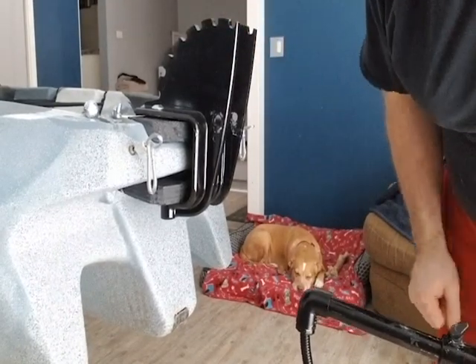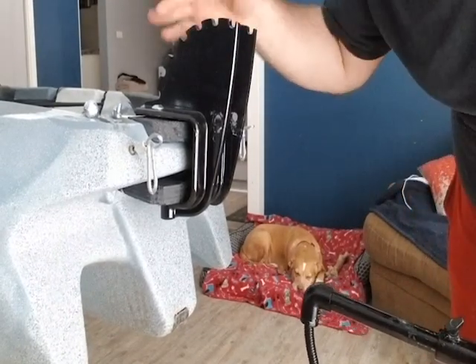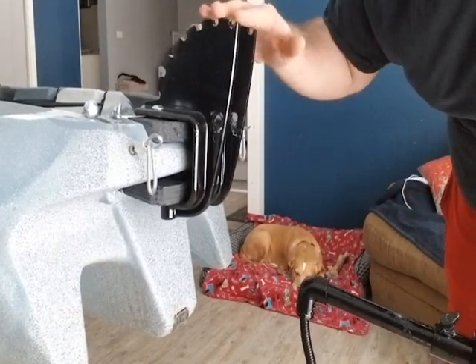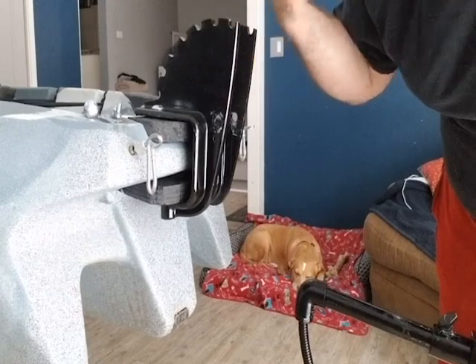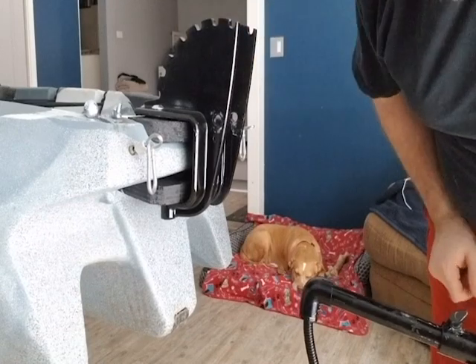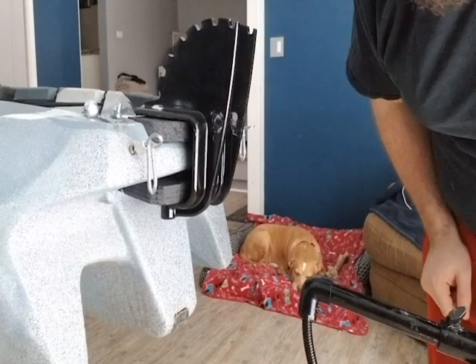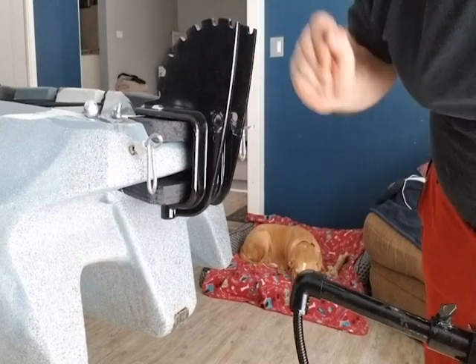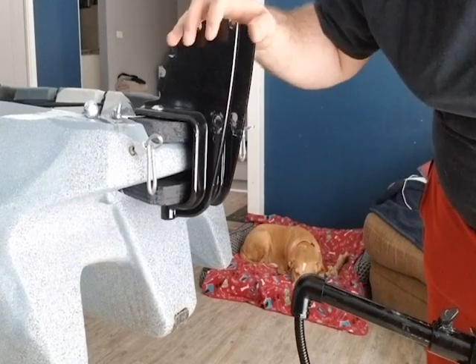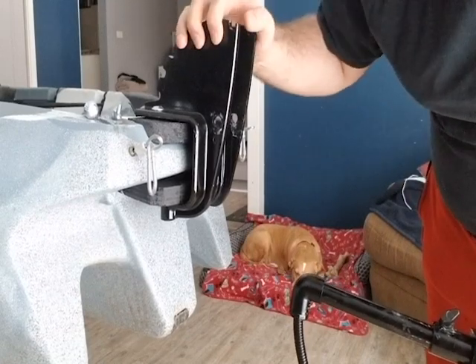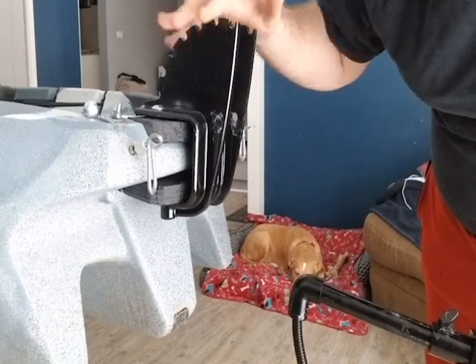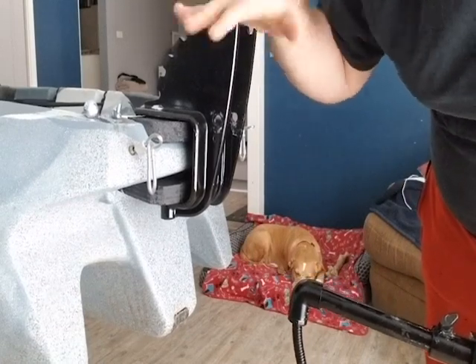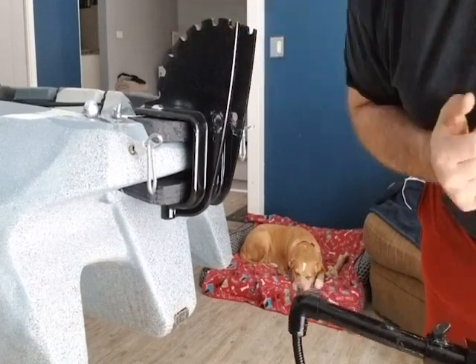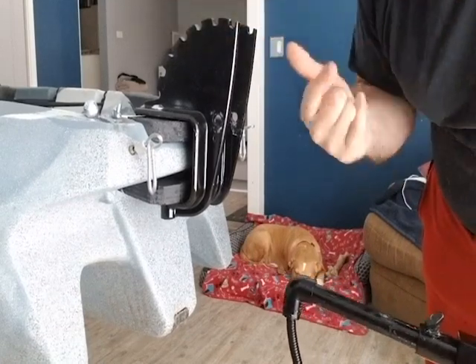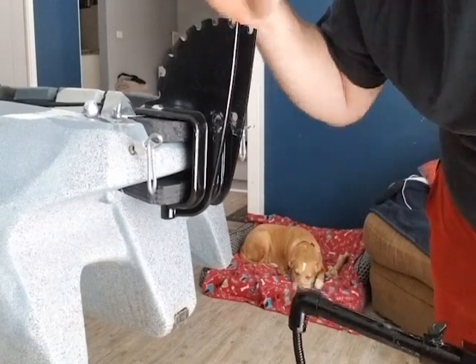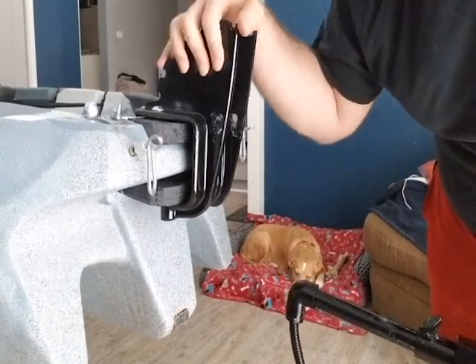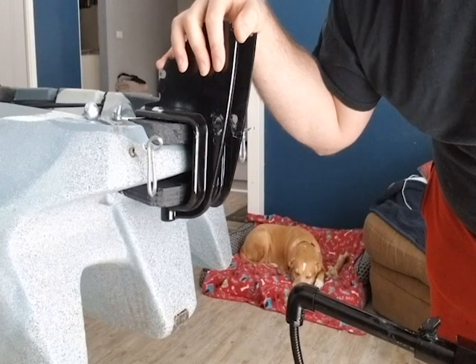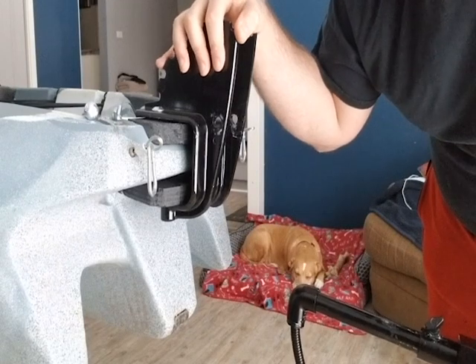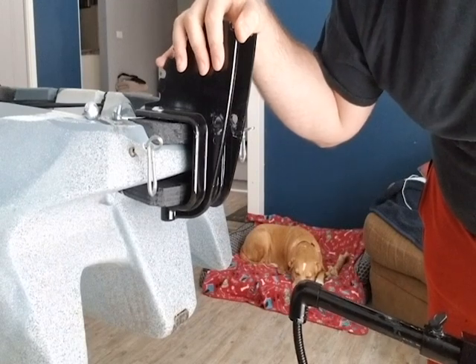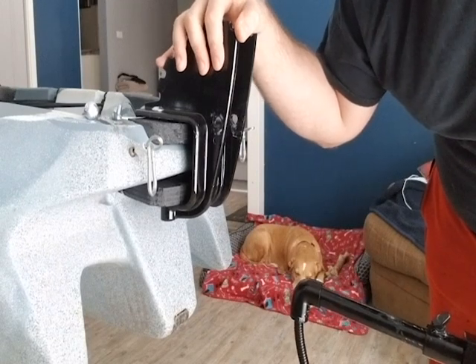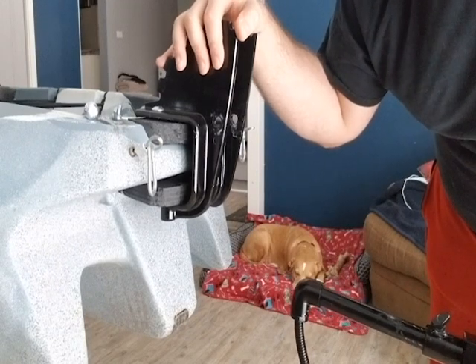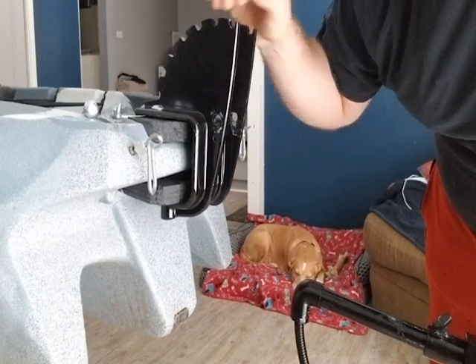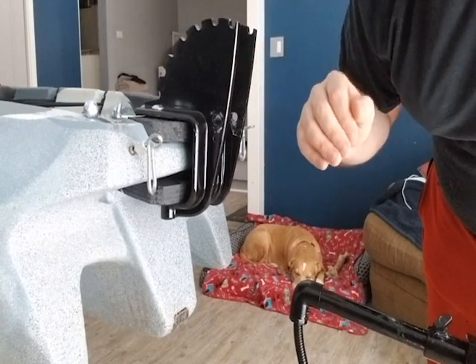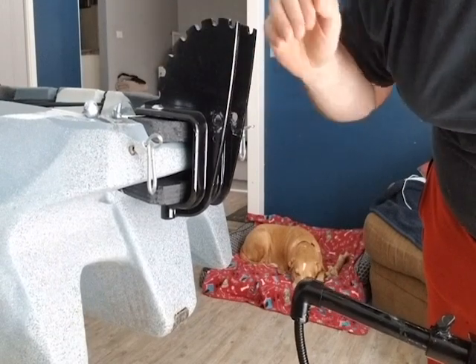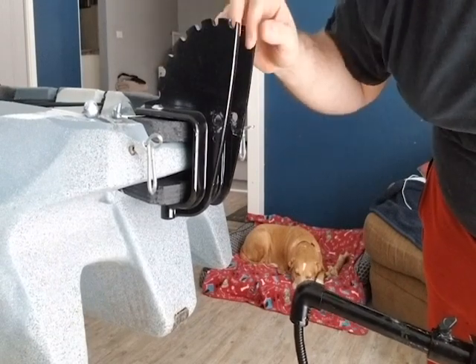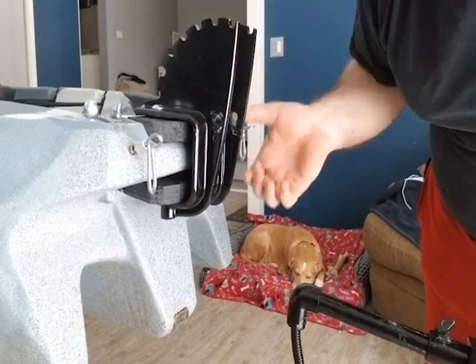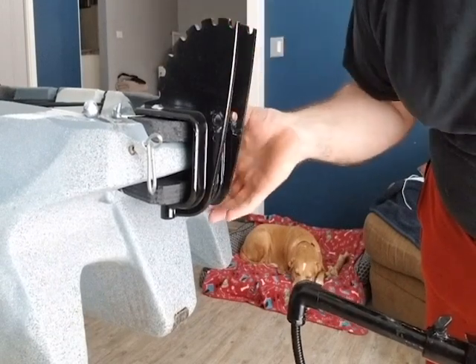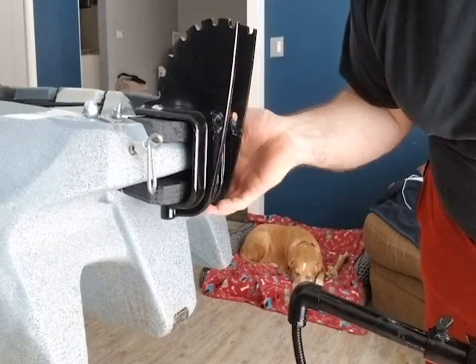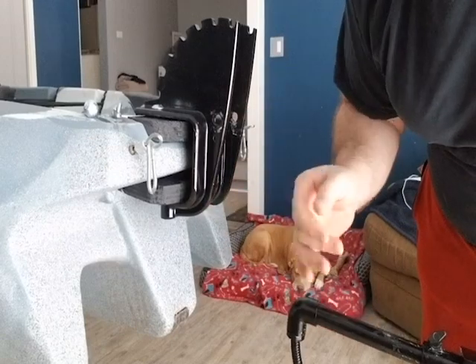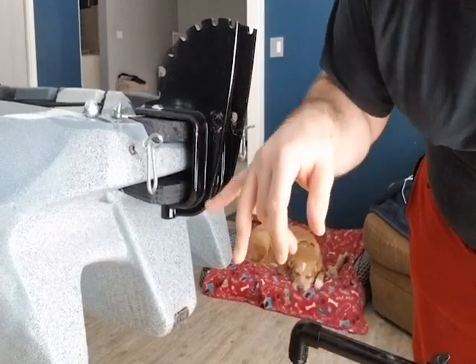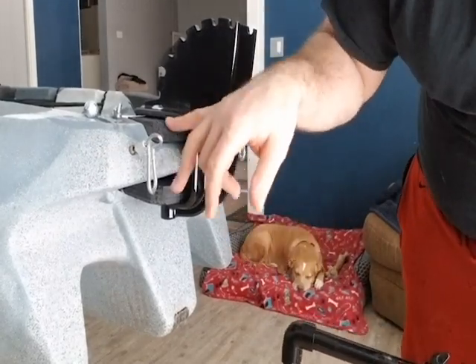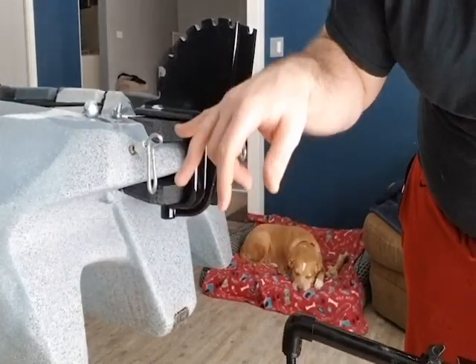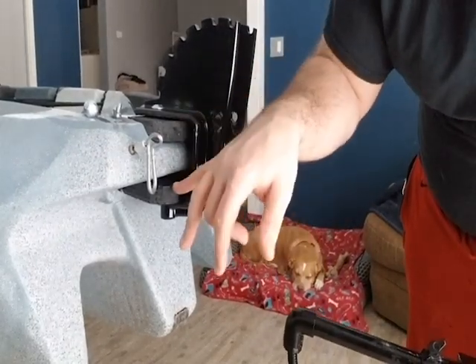Kind of a cool little fin look too. That is how I mounted this — this gives you a better look of basically how I sandwiched this between these two pieces of wood.